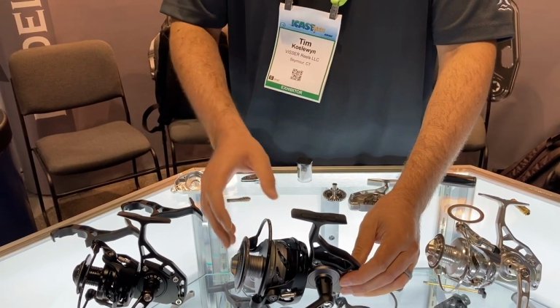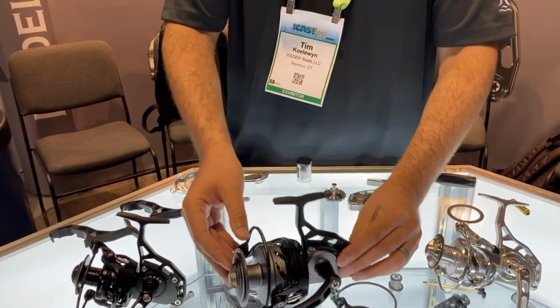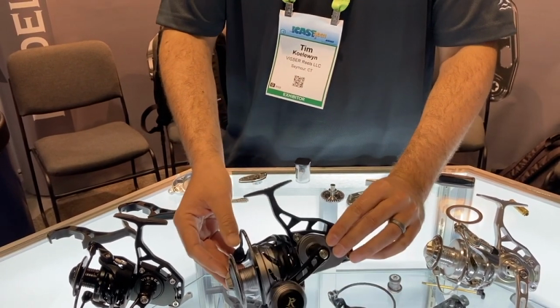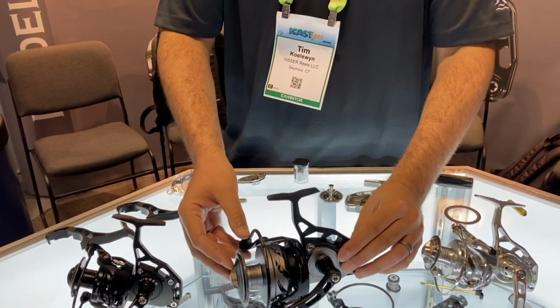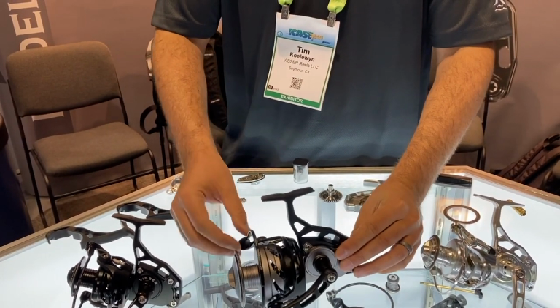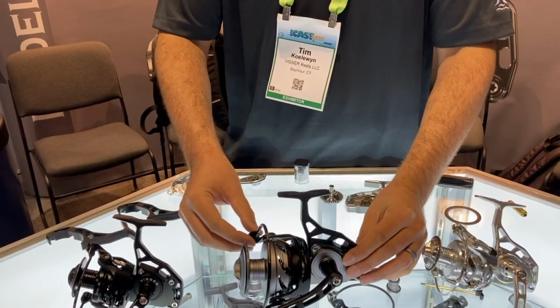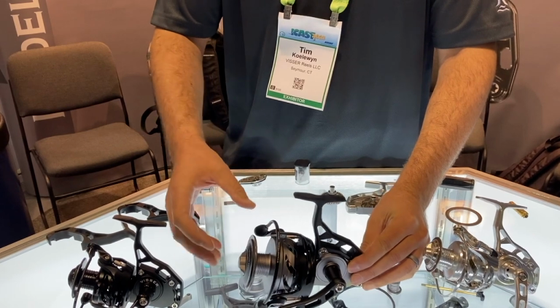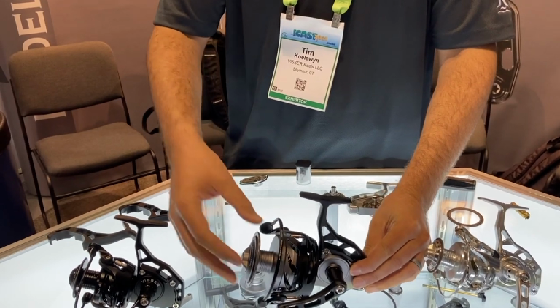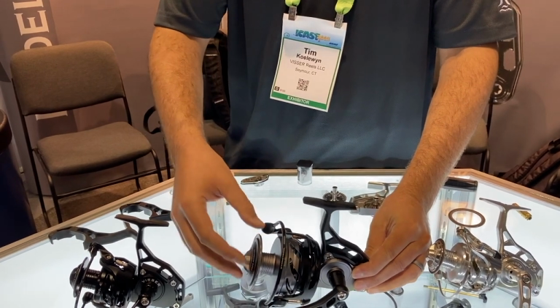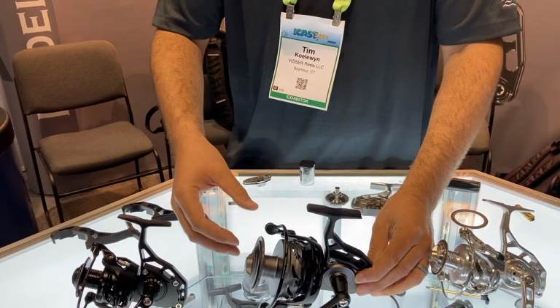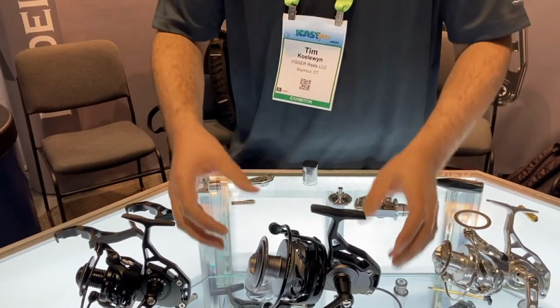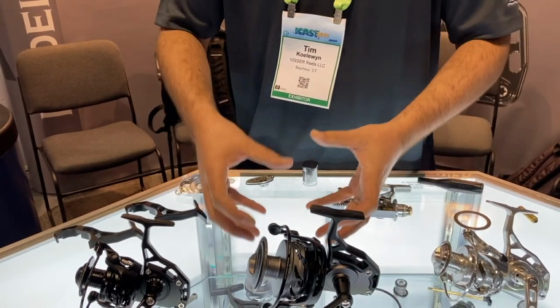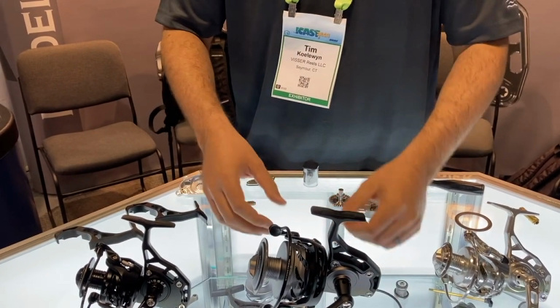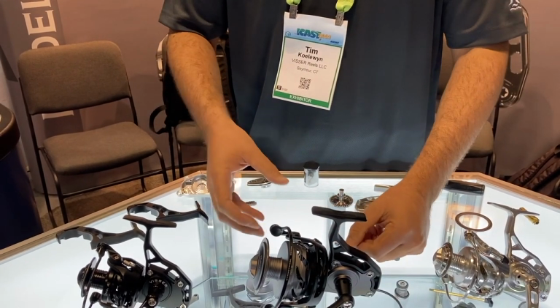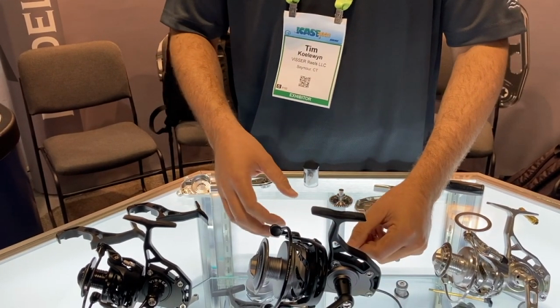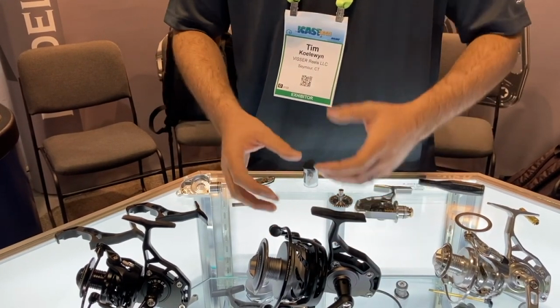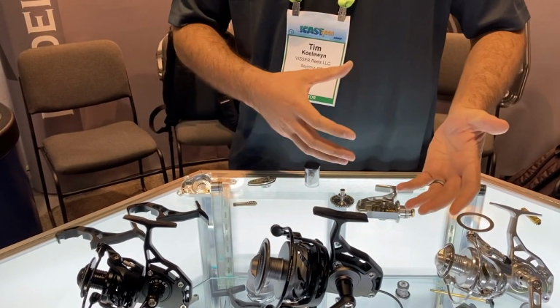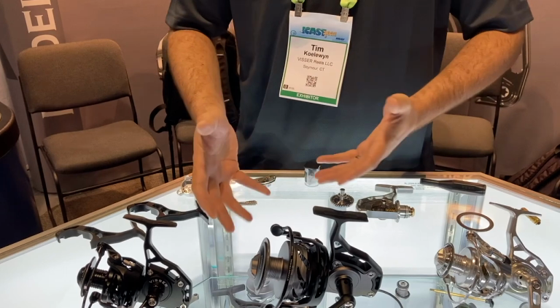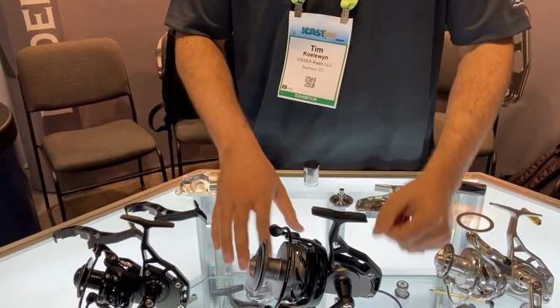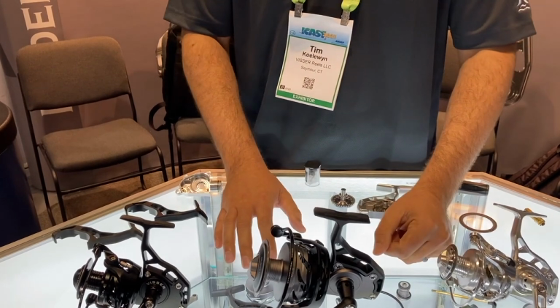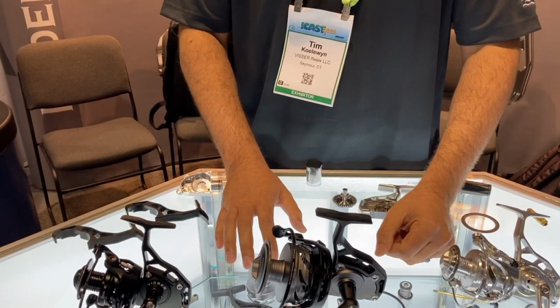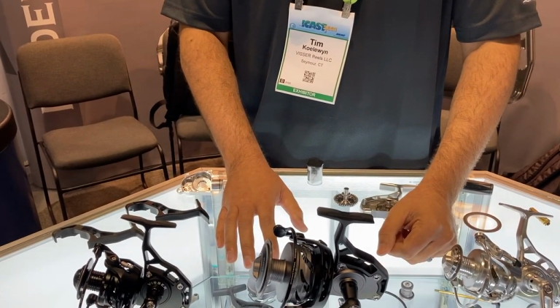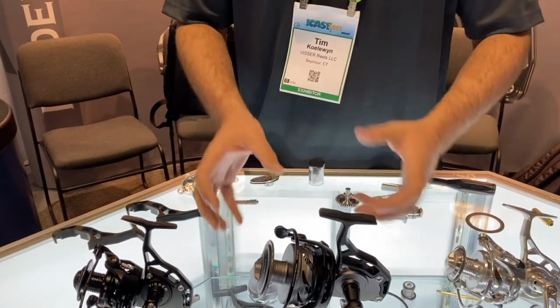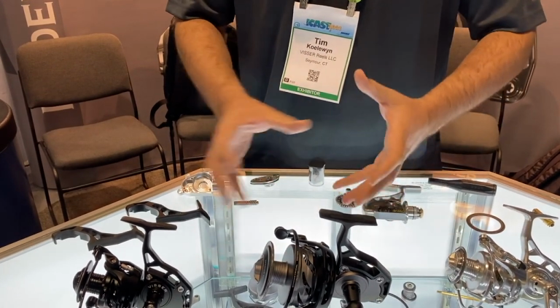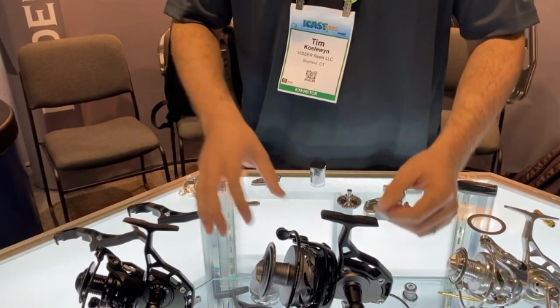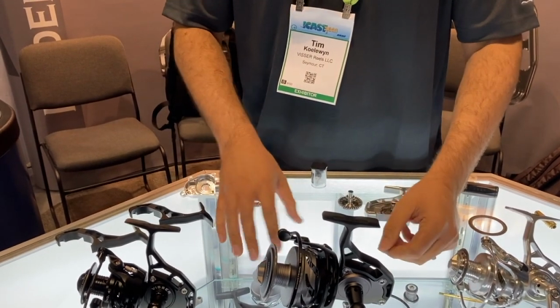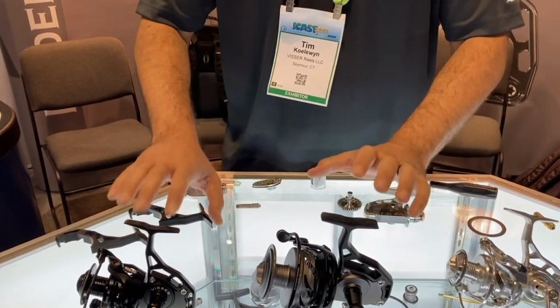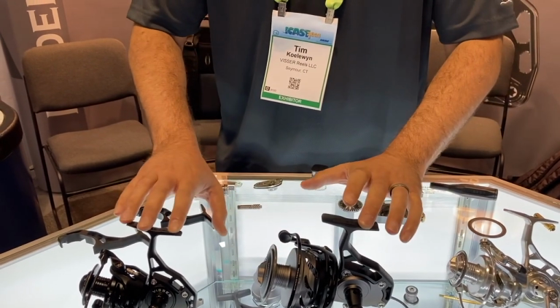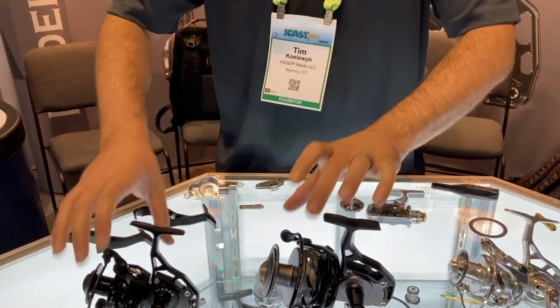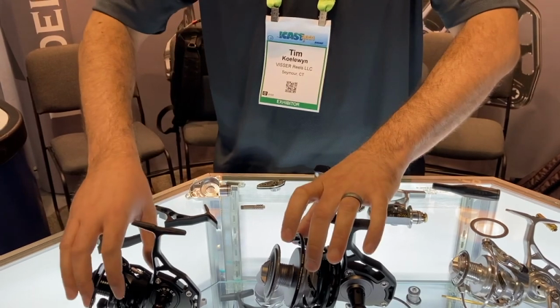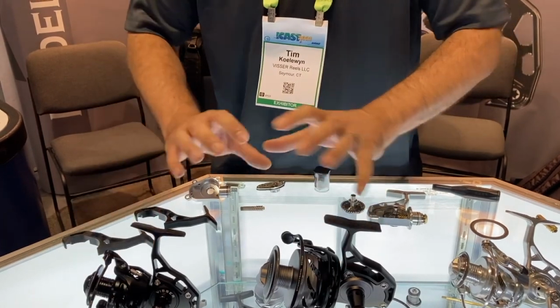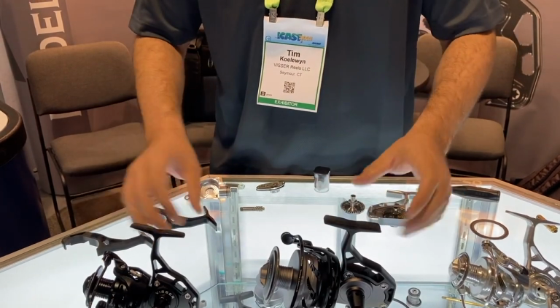Right now, this is the 8 size. This same rotor can house the 7. You can also downsize the rotor a little bit for the 5 or 6 depending on your needs and the capacity of what you're doing — all interchangeable between the two of those. So we've got two bodies, three rotors, six spools.